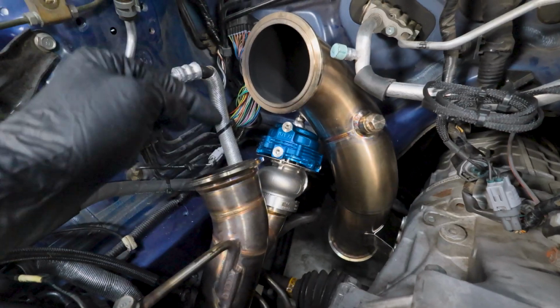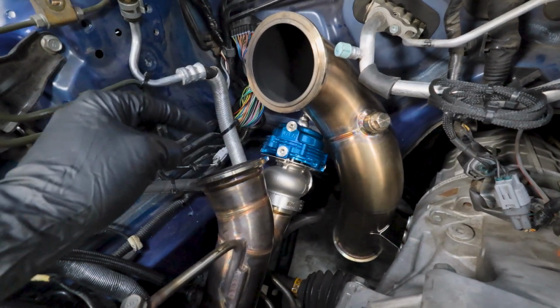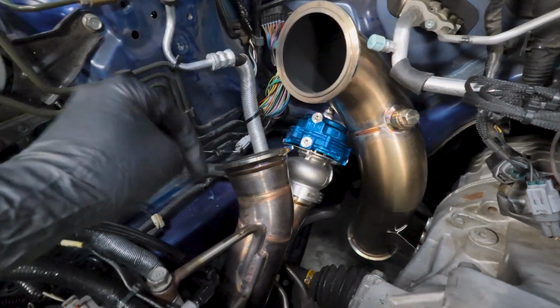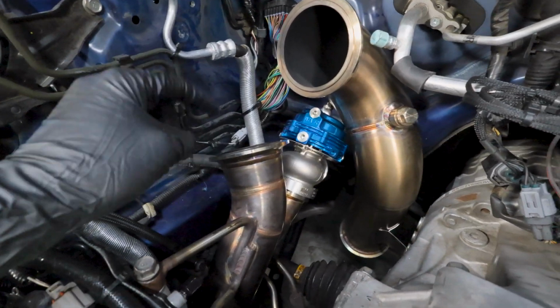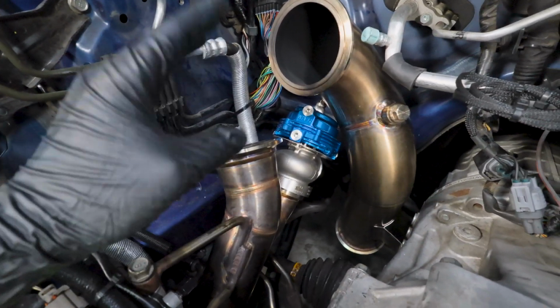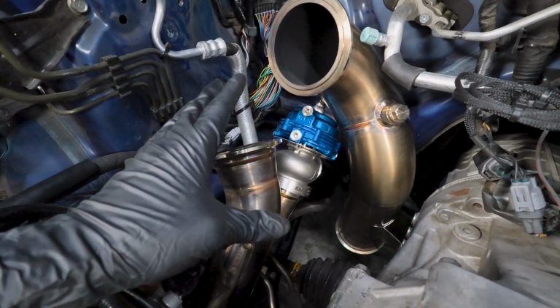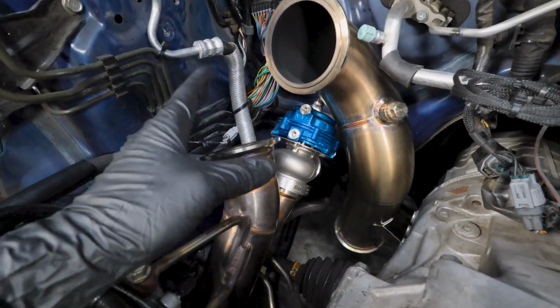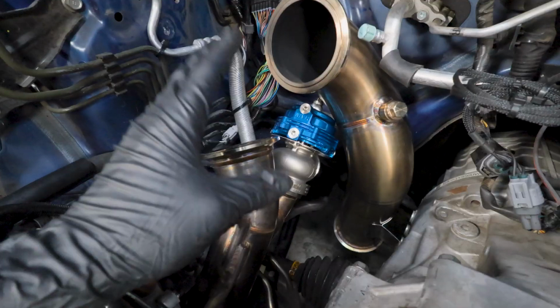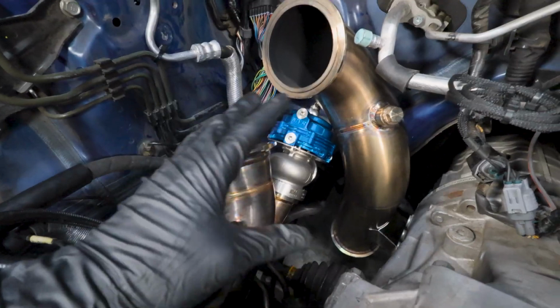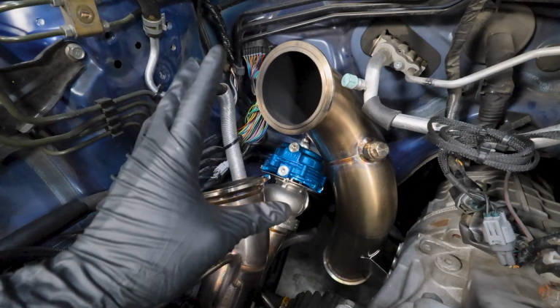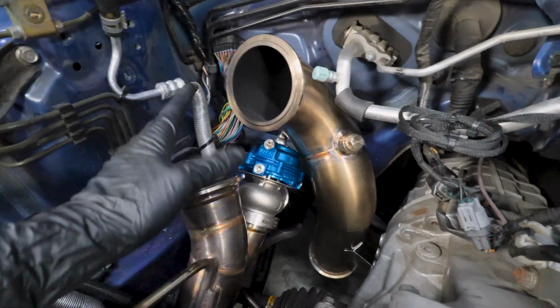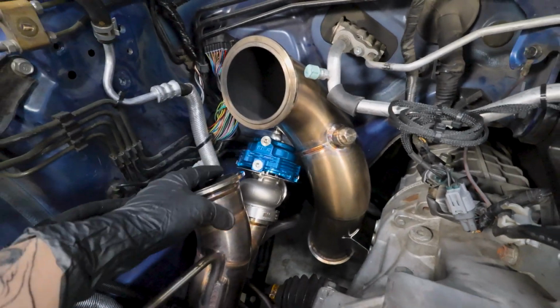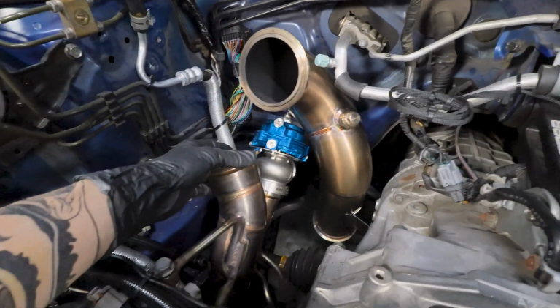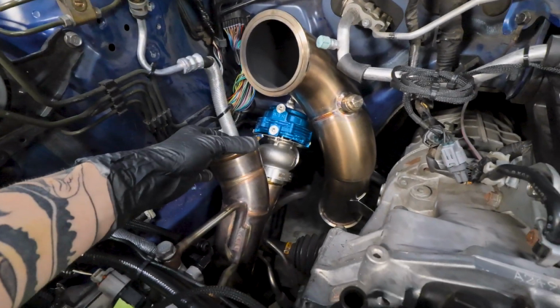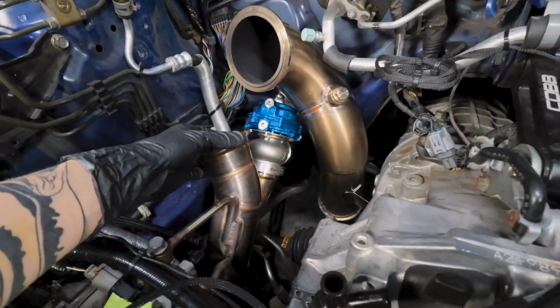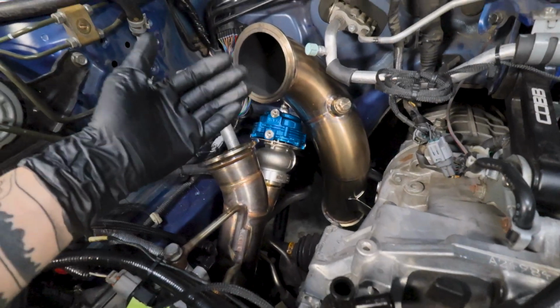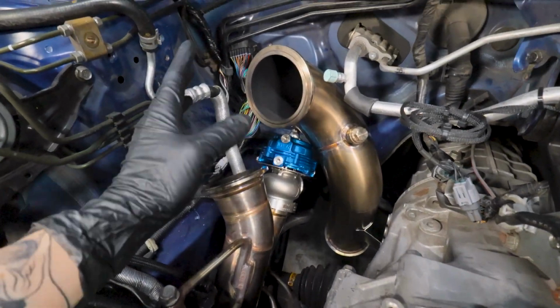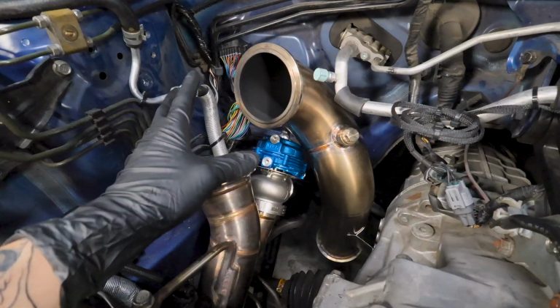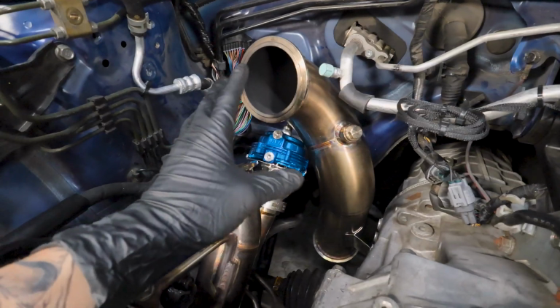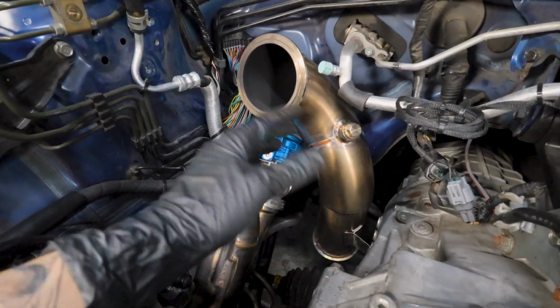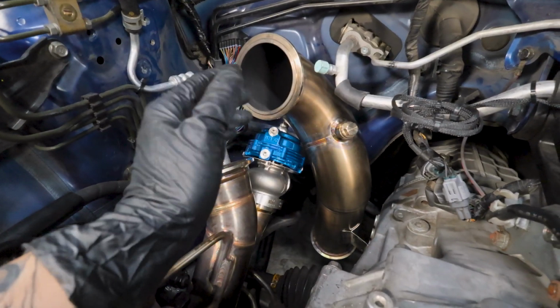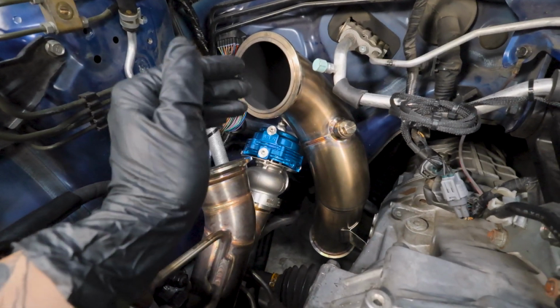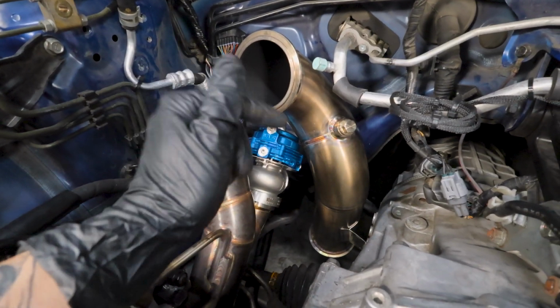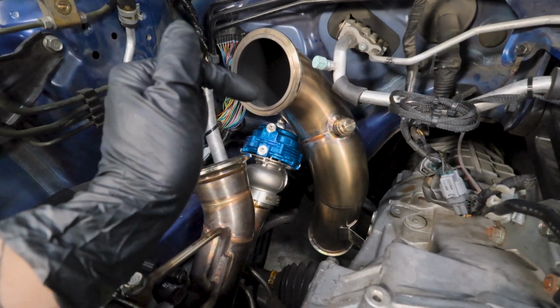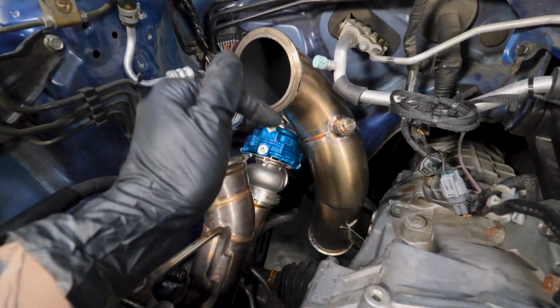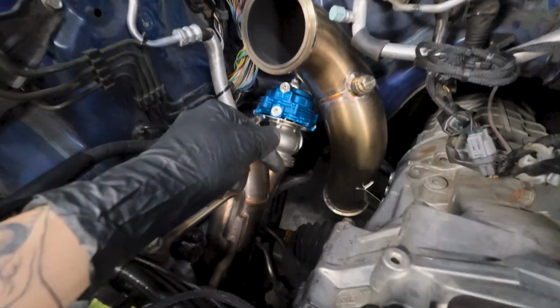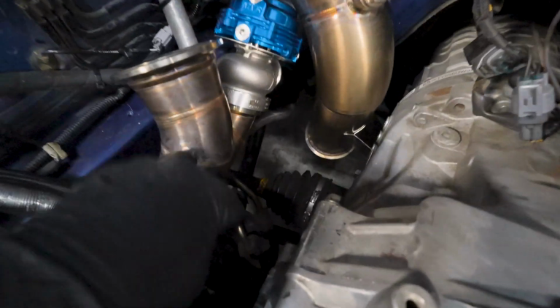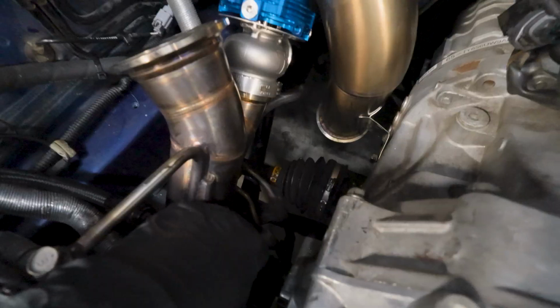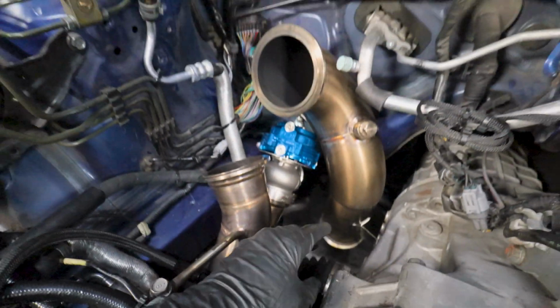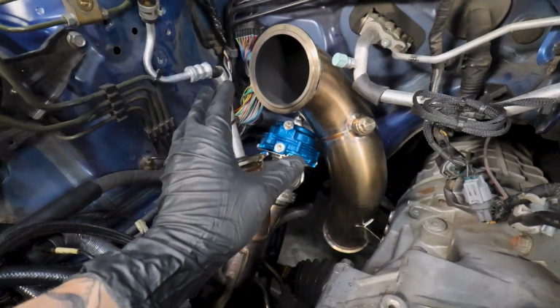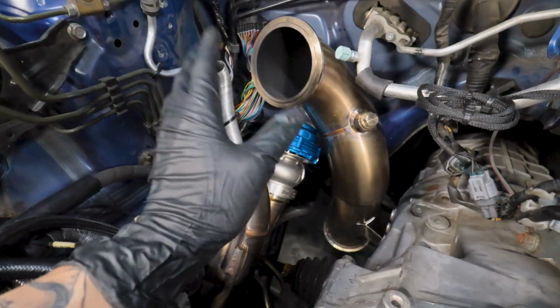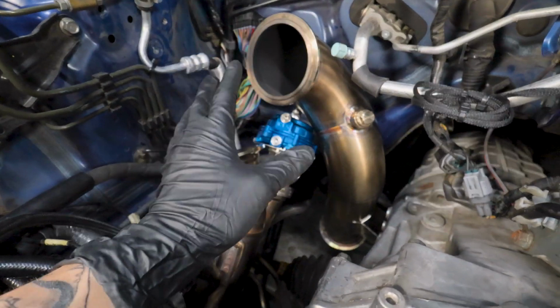The v-band clamp for the header to the uppipe is on - it's not tightened down all the way but overall we're making pretty good progress. We still need to install our new gaskets as well as the oil drain line that still needs to be set up before we actually mount the turbo.